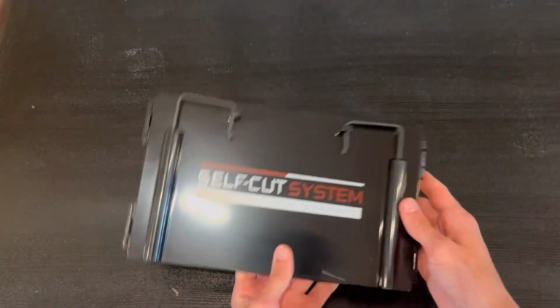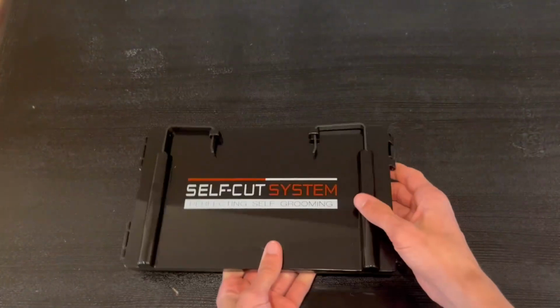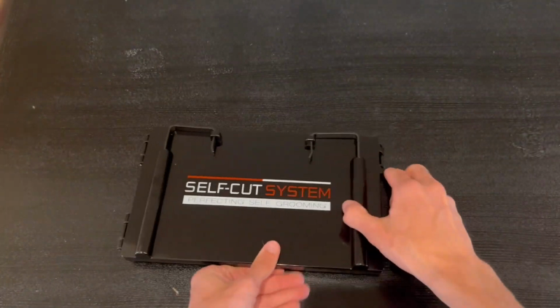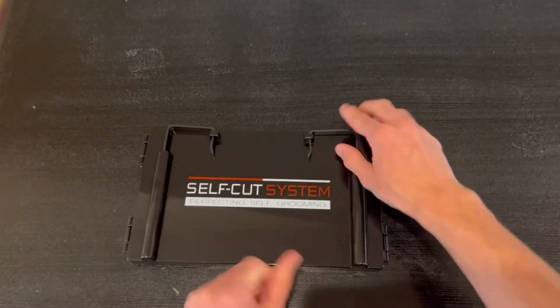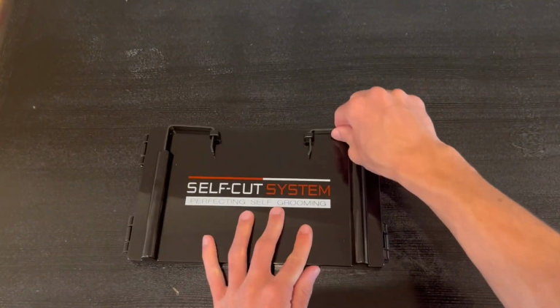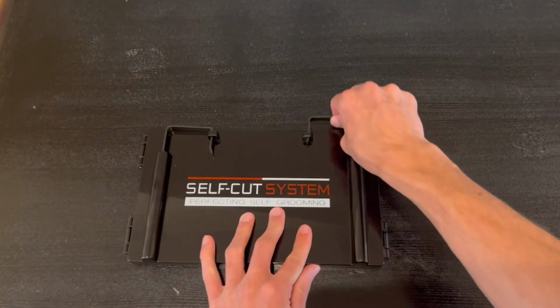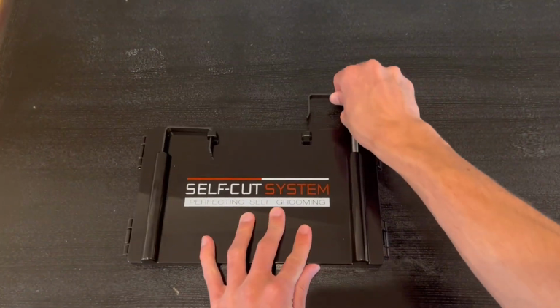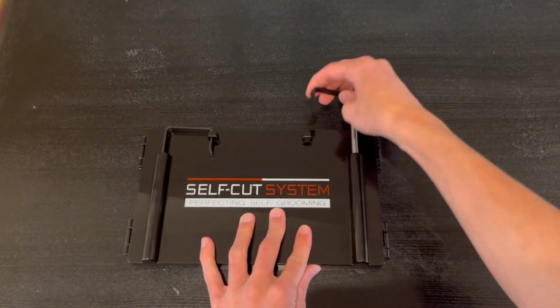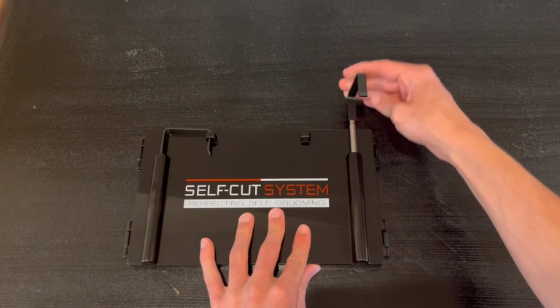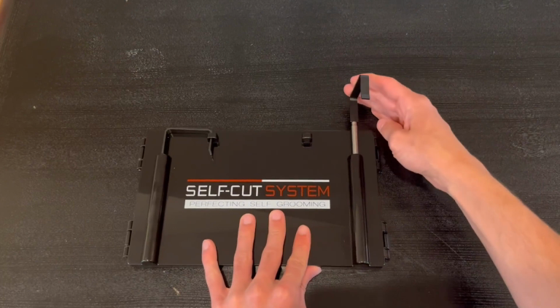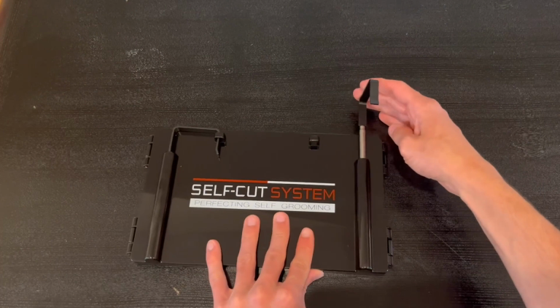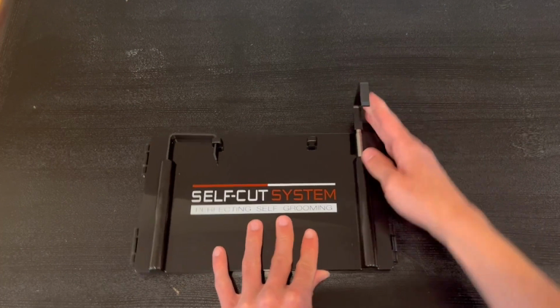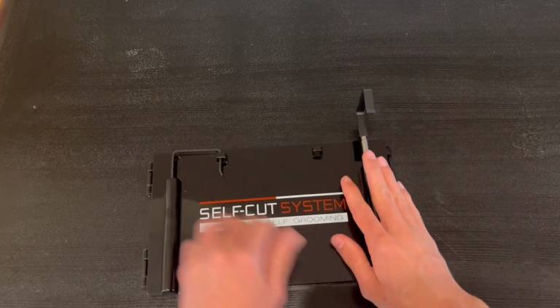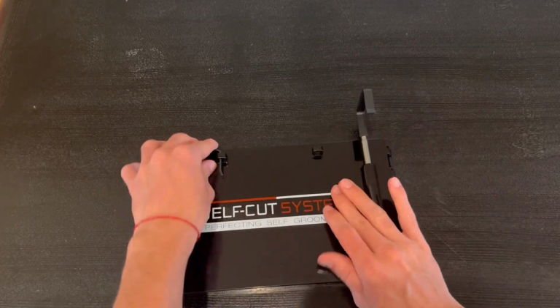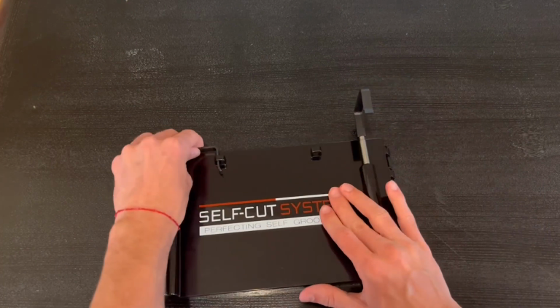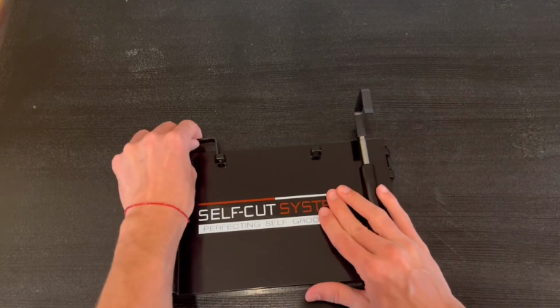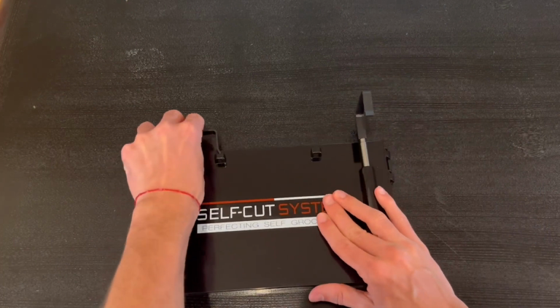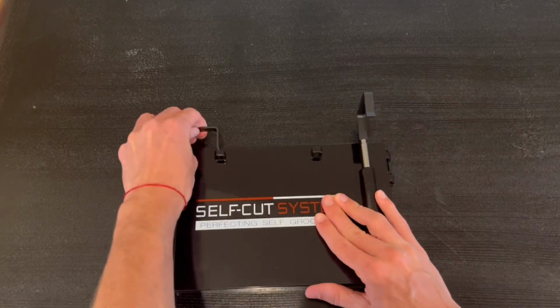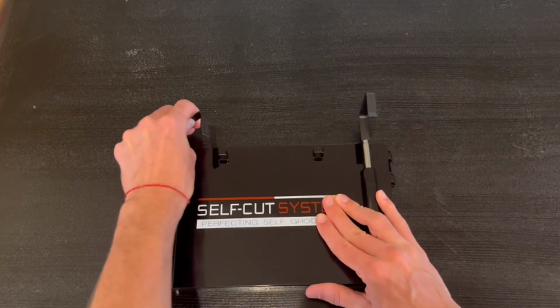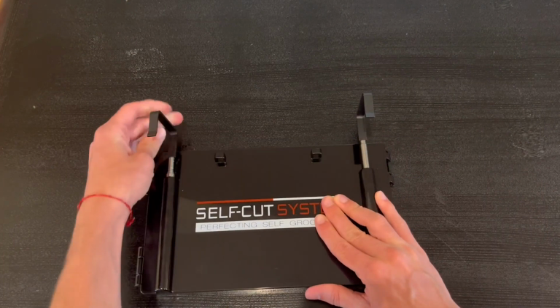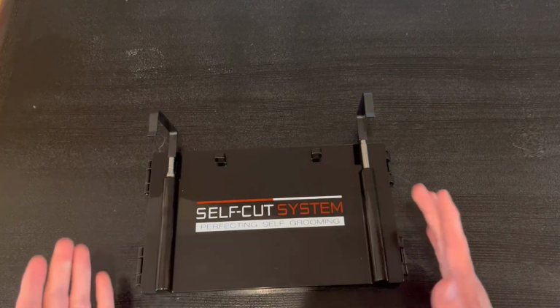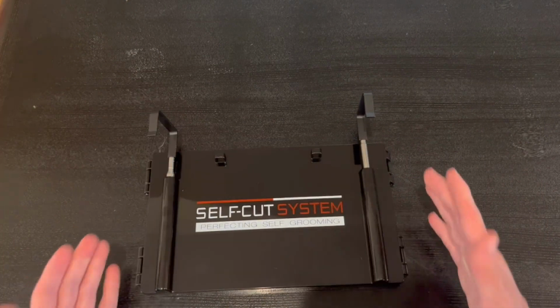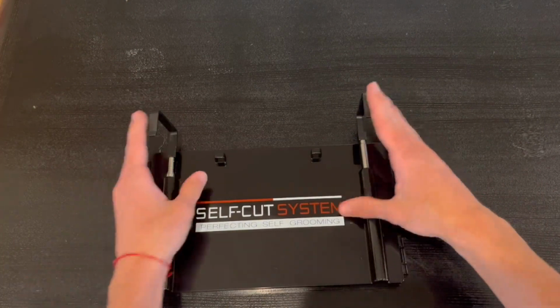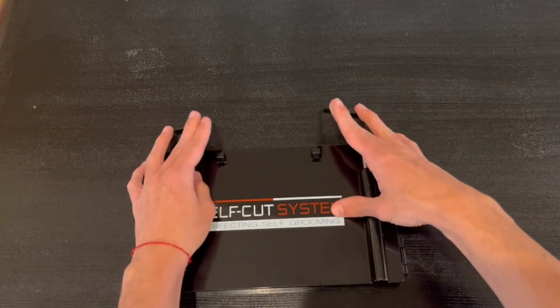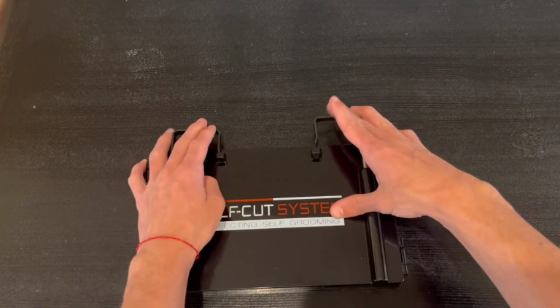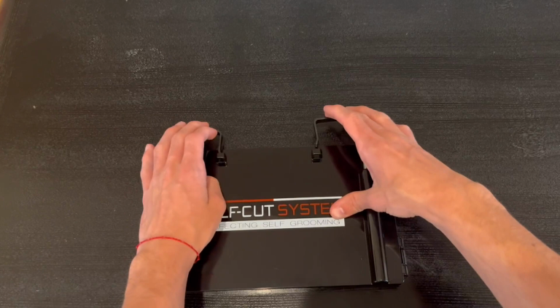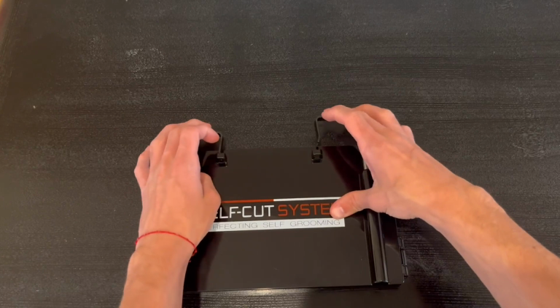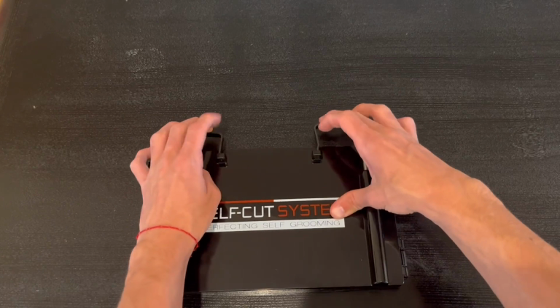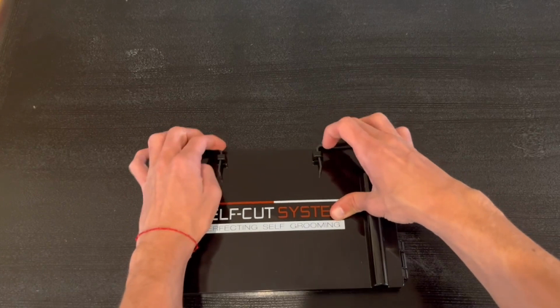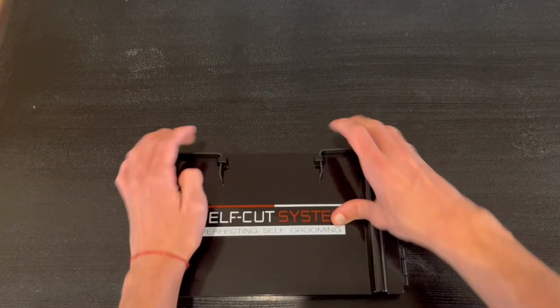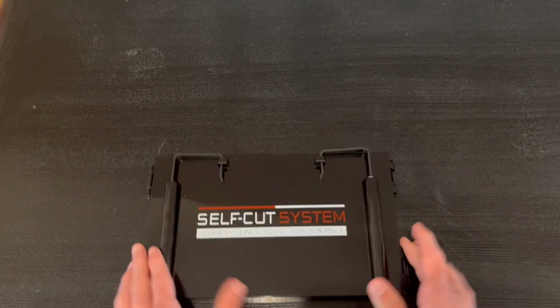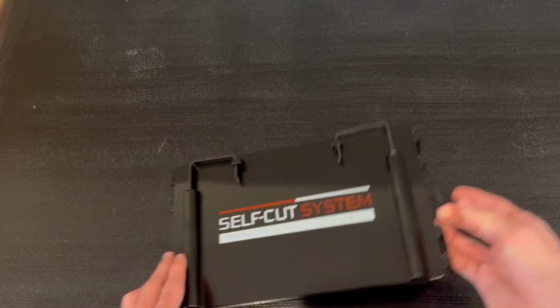In the back we have the hangers — you just pull them out and you can put them onto any door or any frame that you'd like. Honestly, the design and durability is amazing.